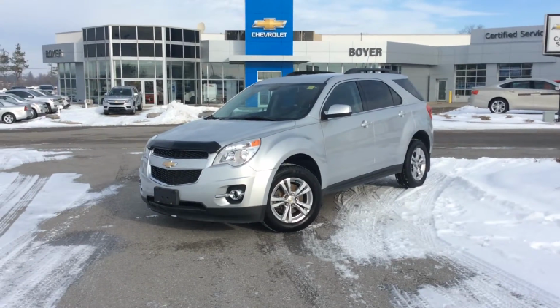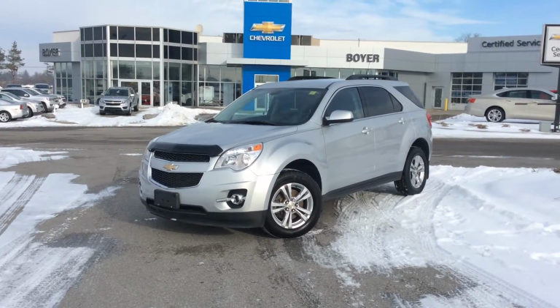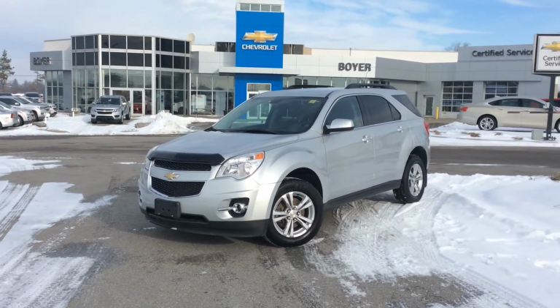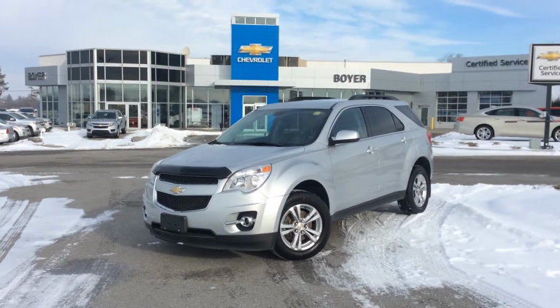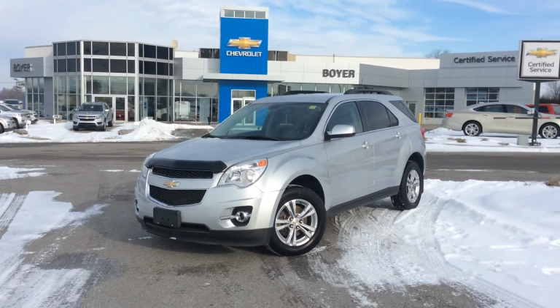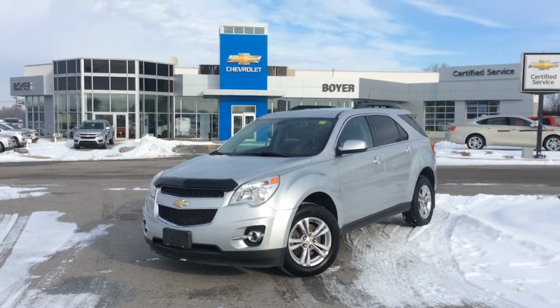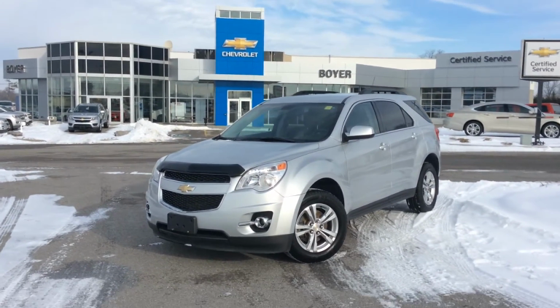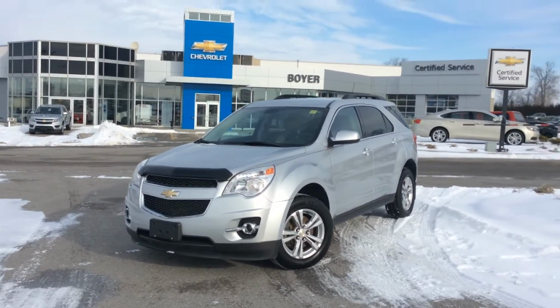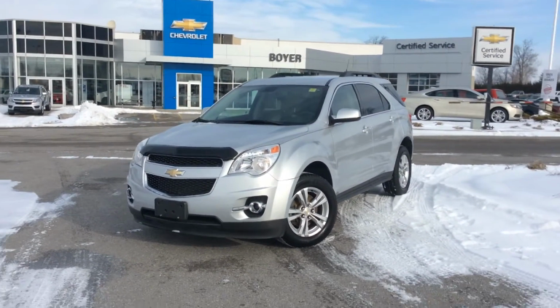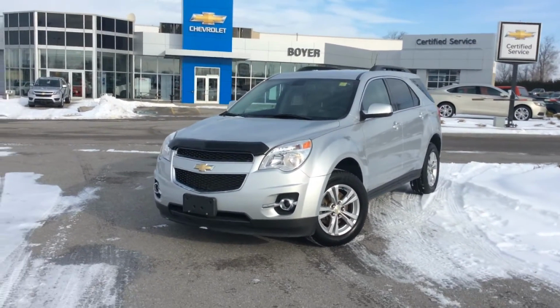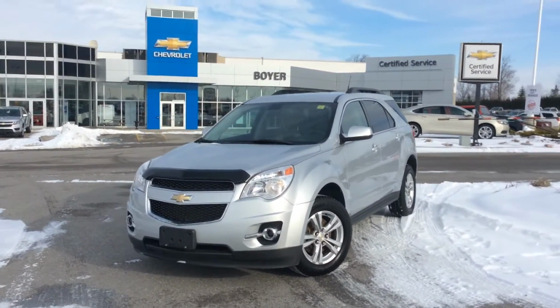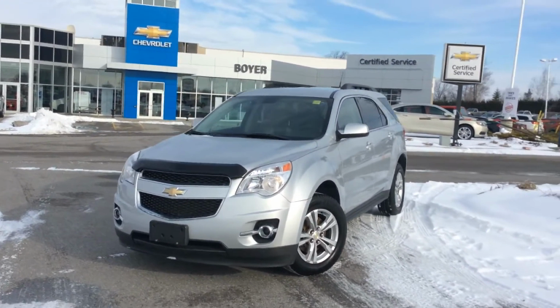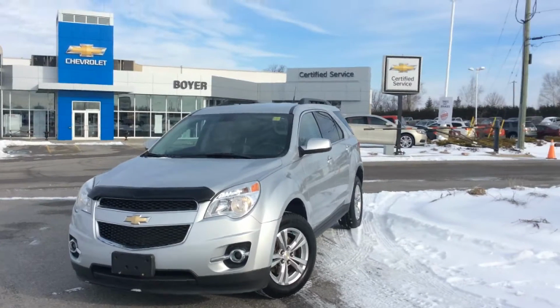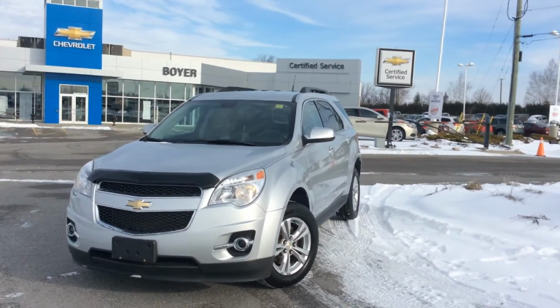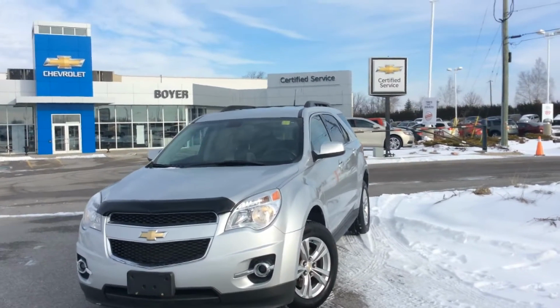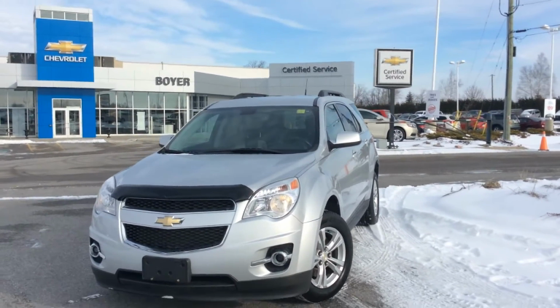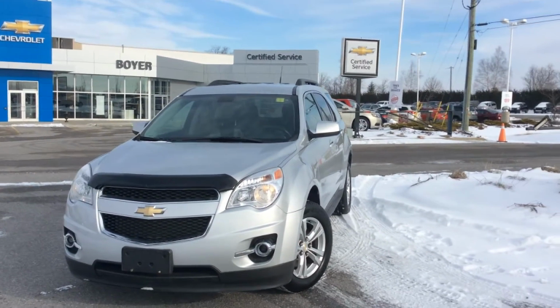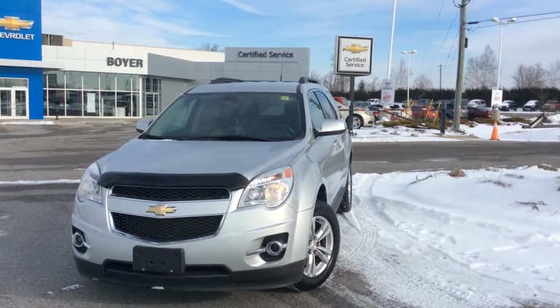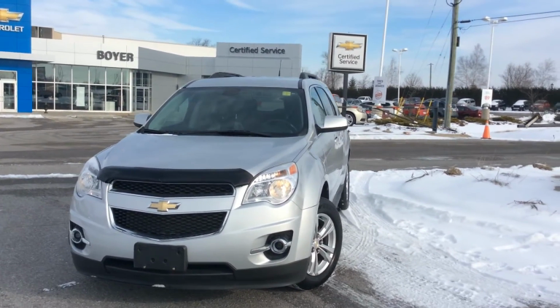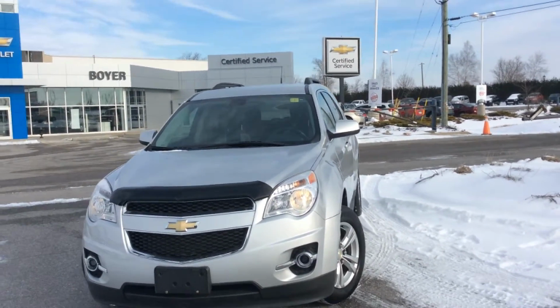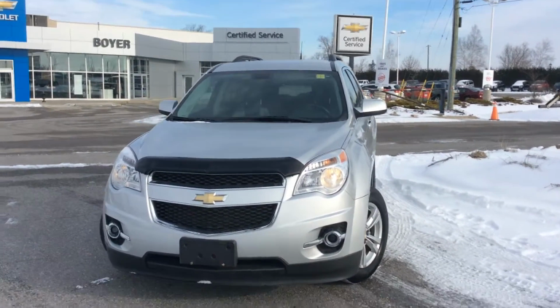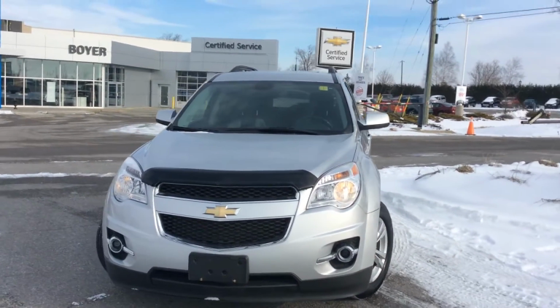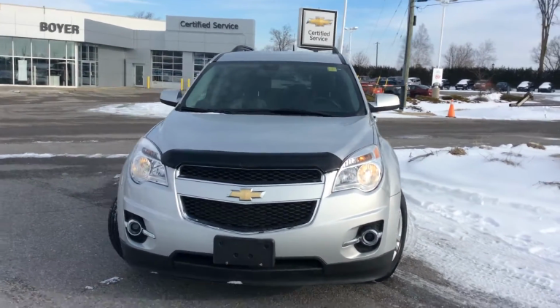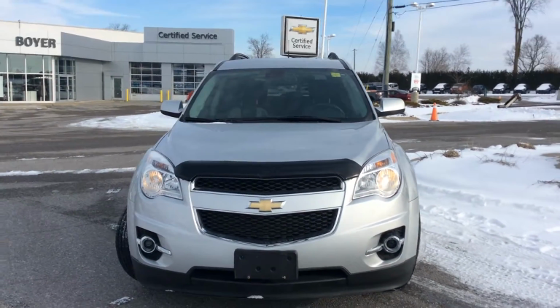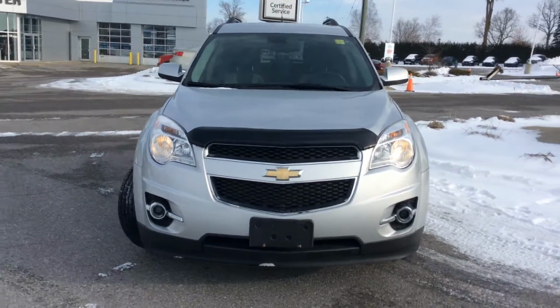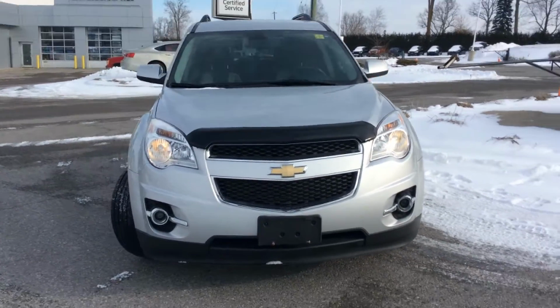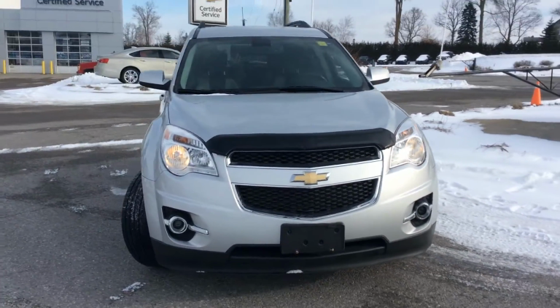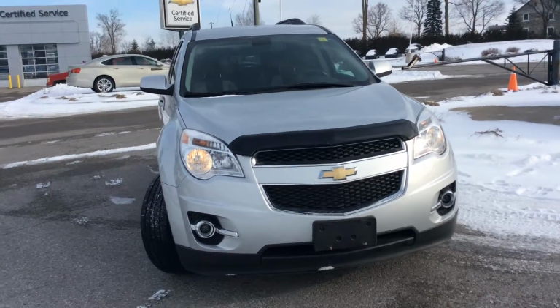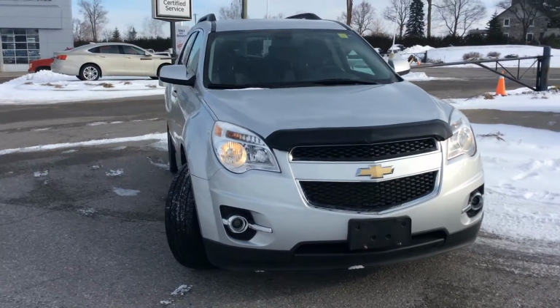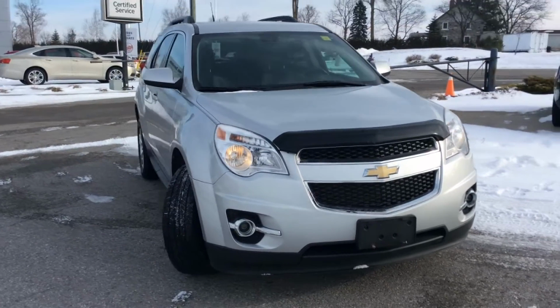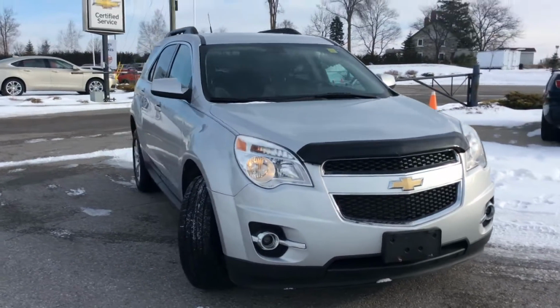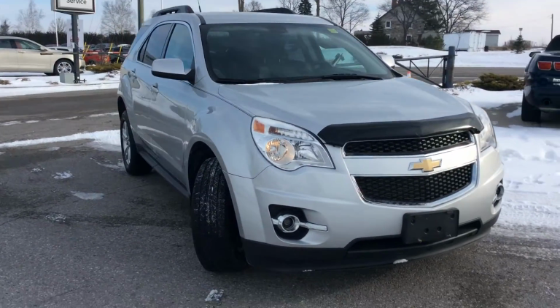Hey guys, it's Courtney here at Boyer Chevrolet in Lindsay, Ontario. We're here with the 2010 Chevrolet Equinox LT. It's an all-wheel drive certified pre-owned vehicle here on our certified pre-owned lot.